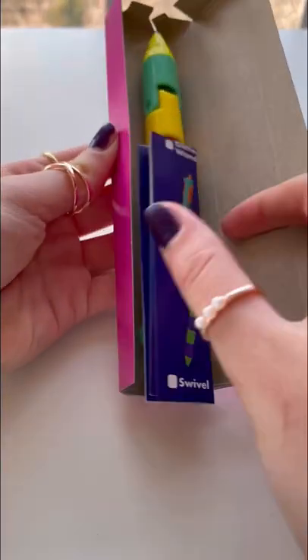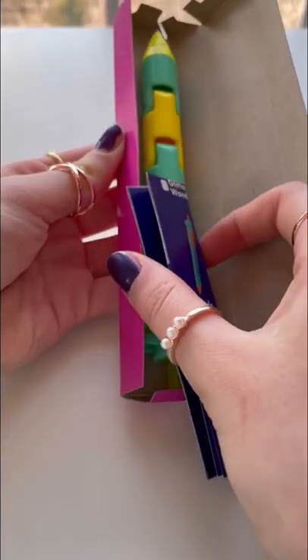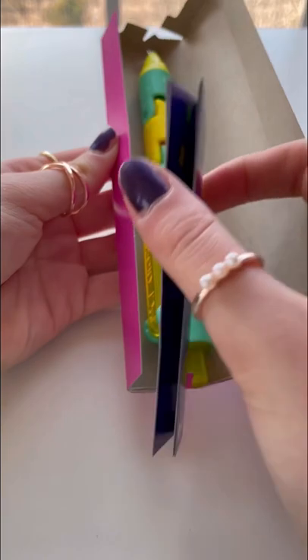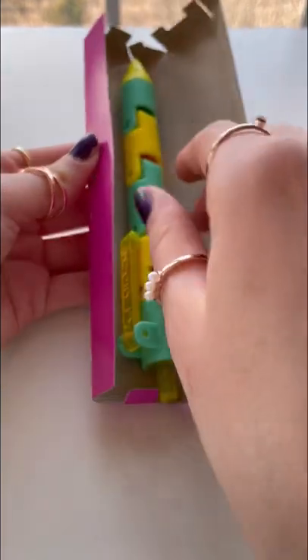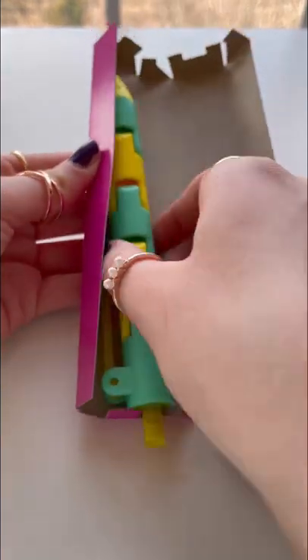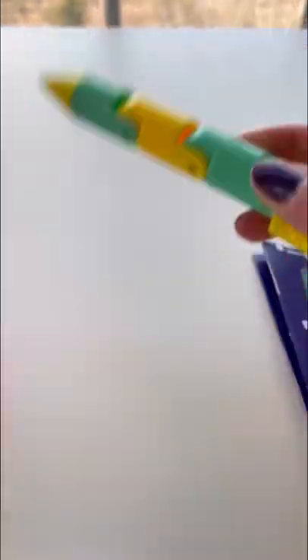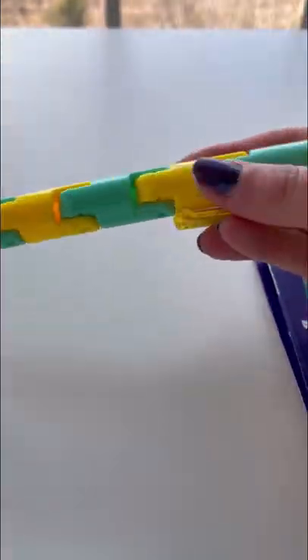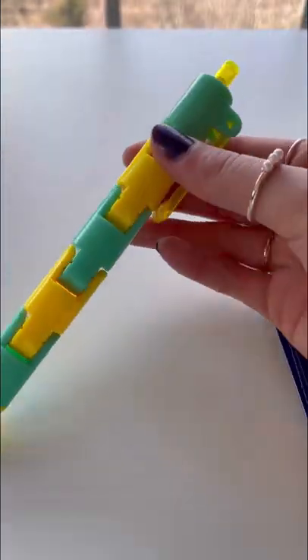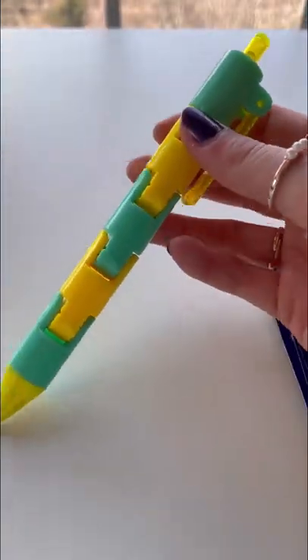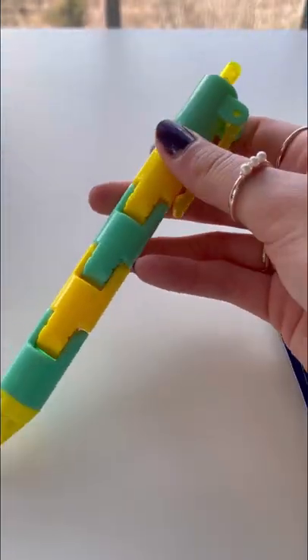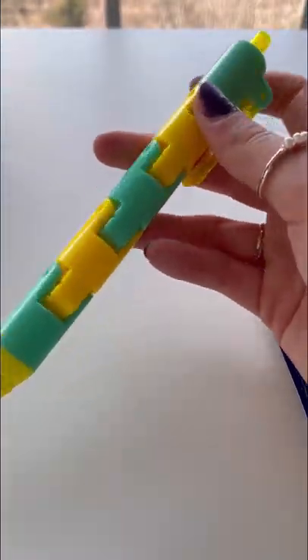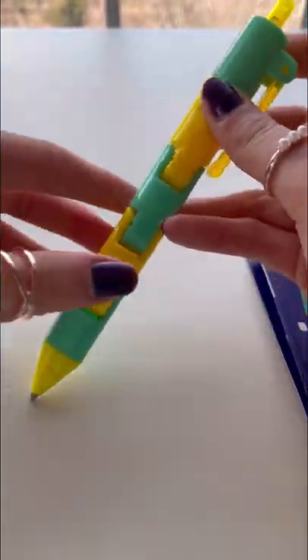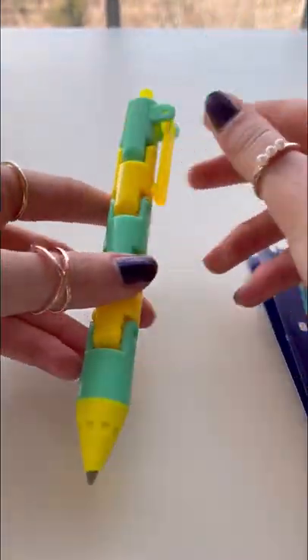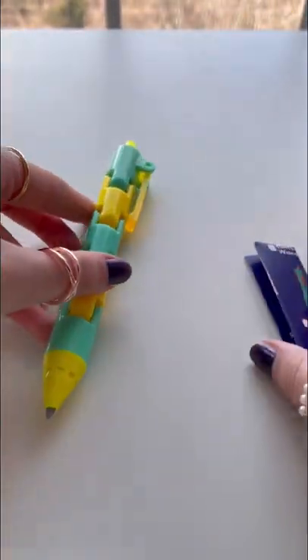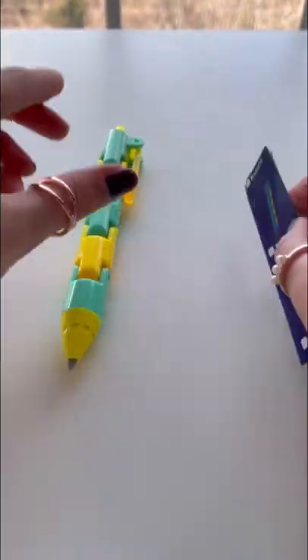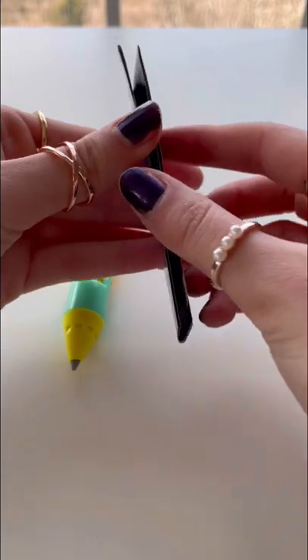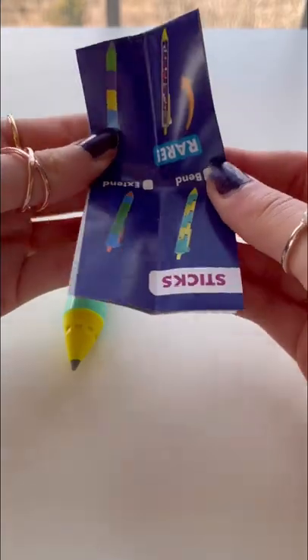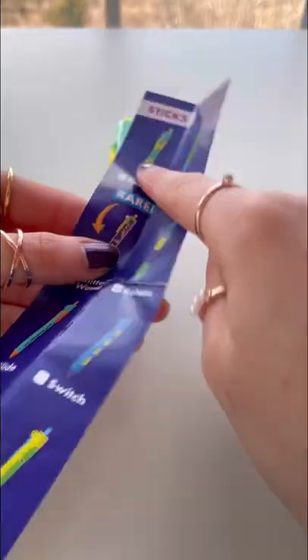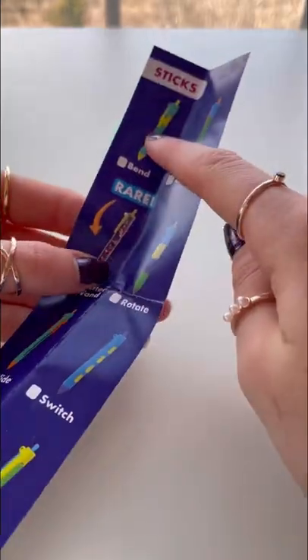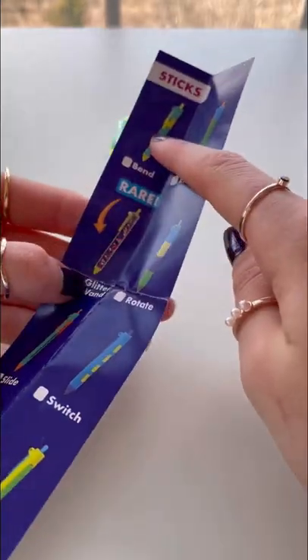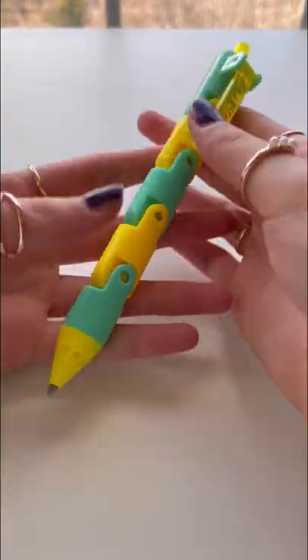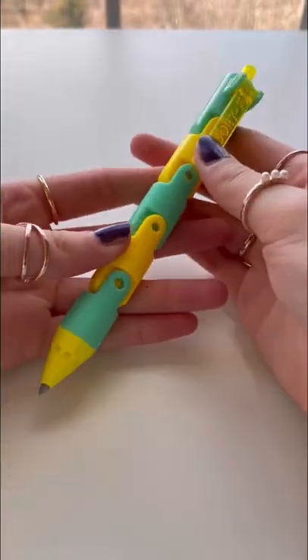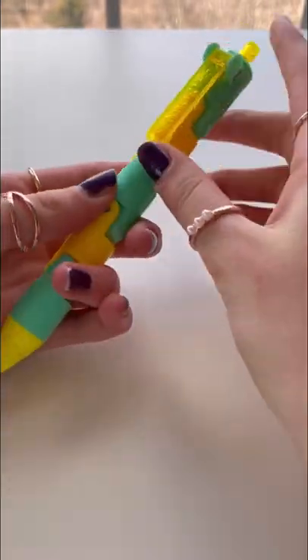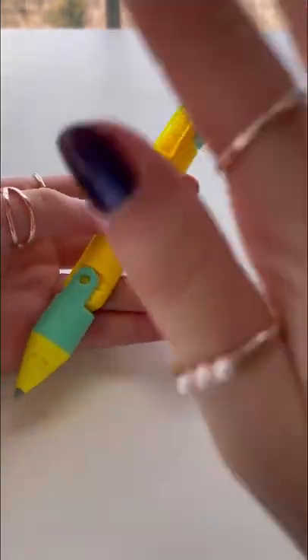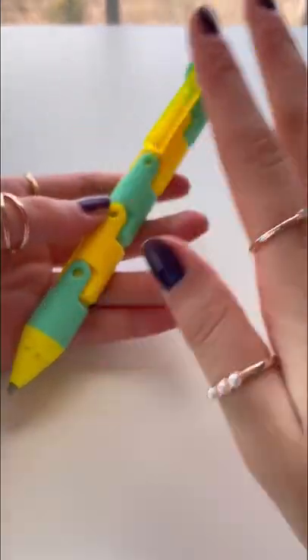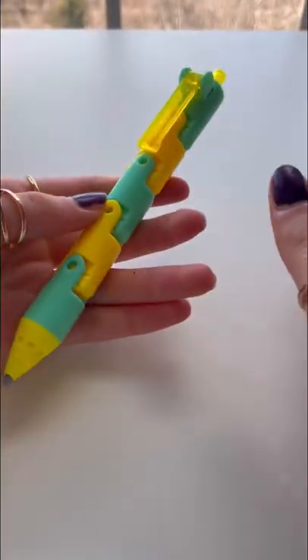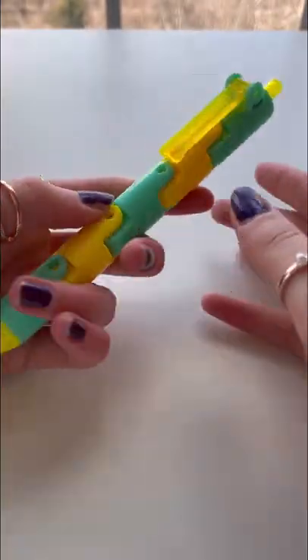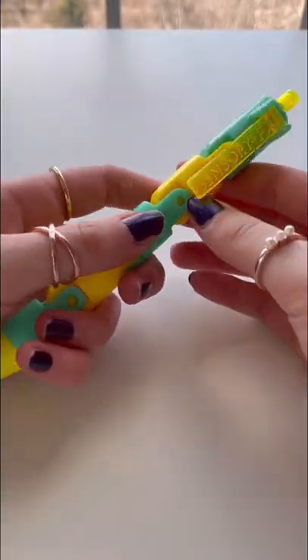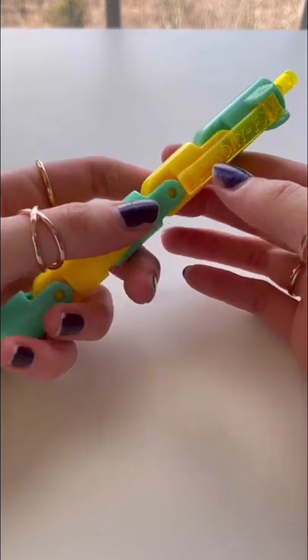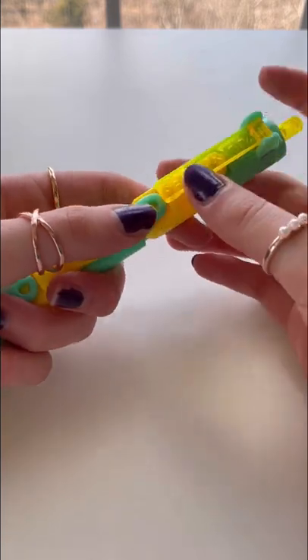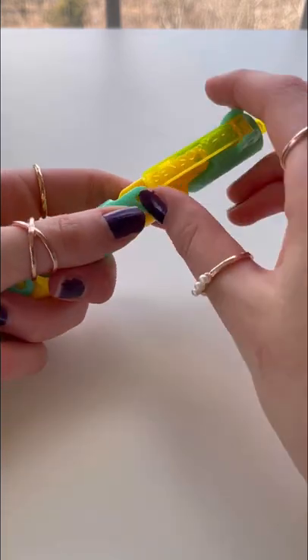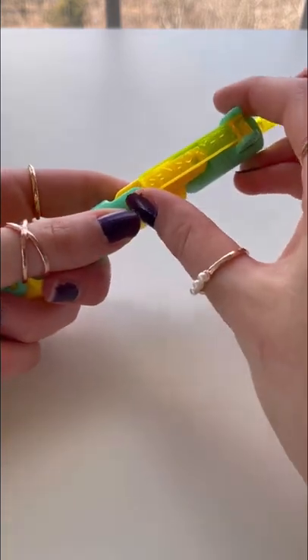Whoa. You guys, look — we got this pen. Oh my gosh, it looks like a wacky track. Let's see — we got the bend pen. First off, these colors are absolutely stunning.